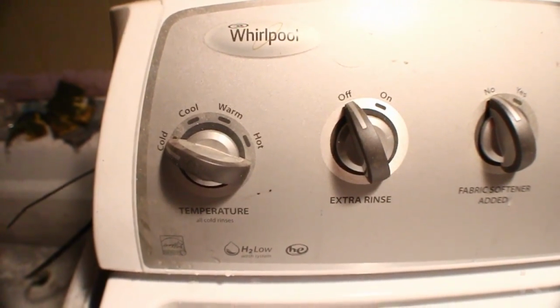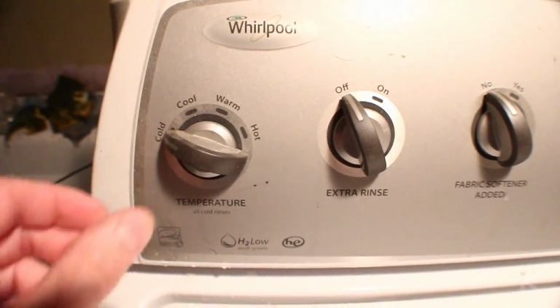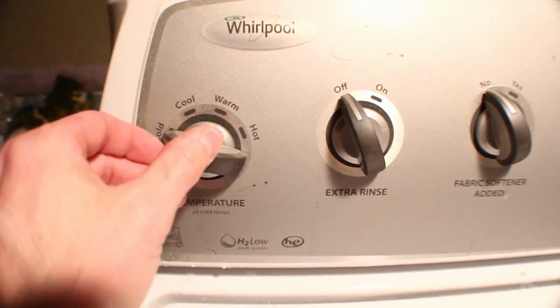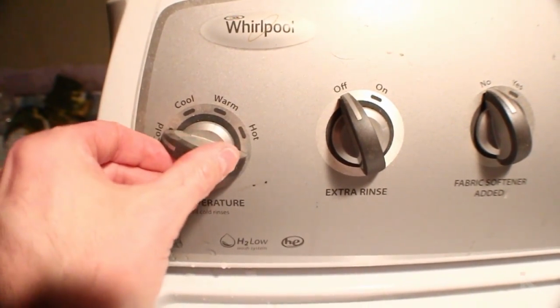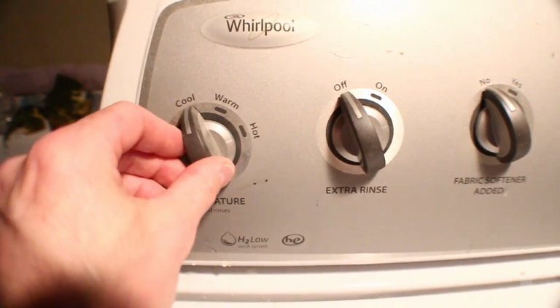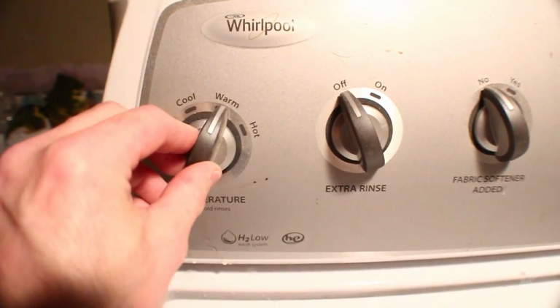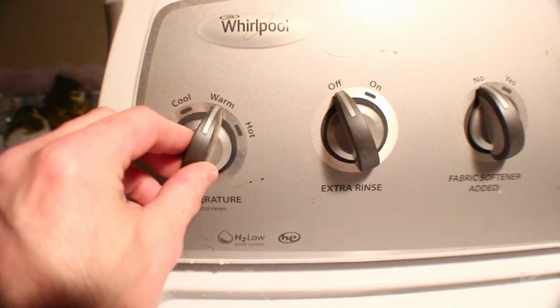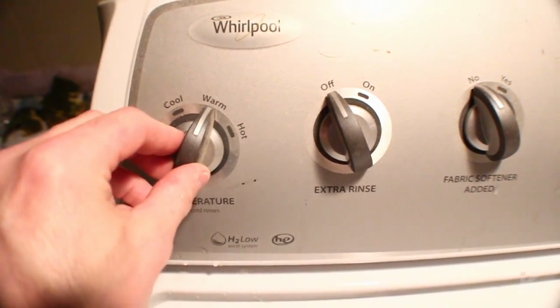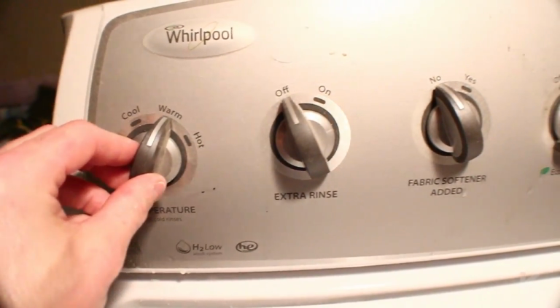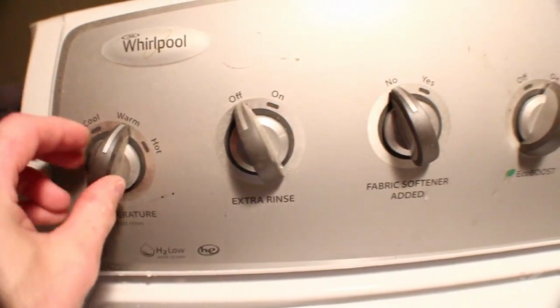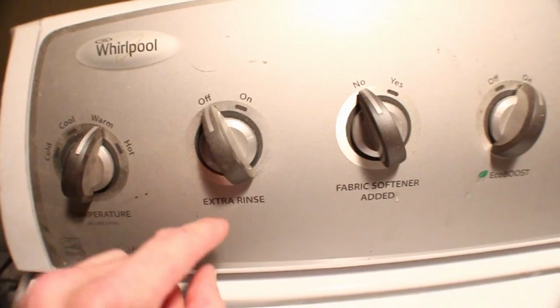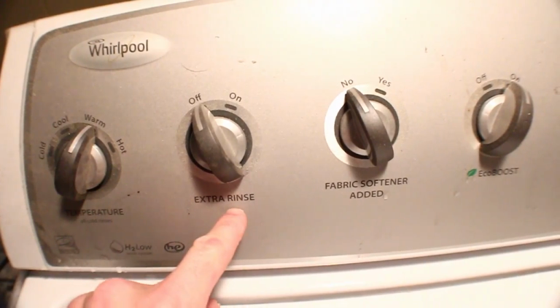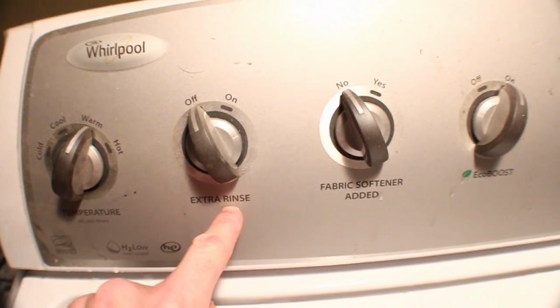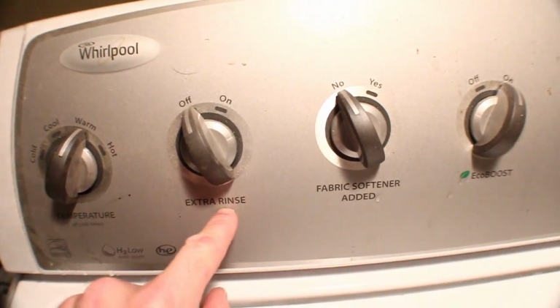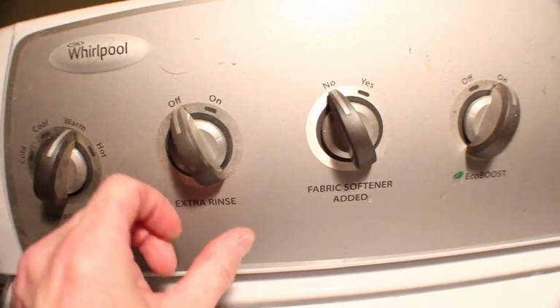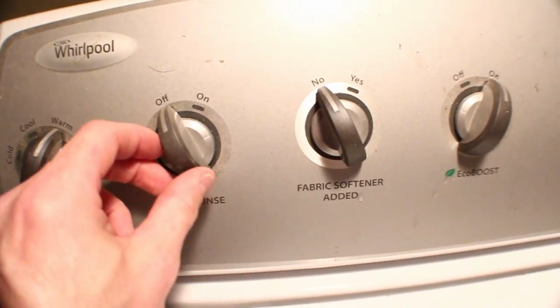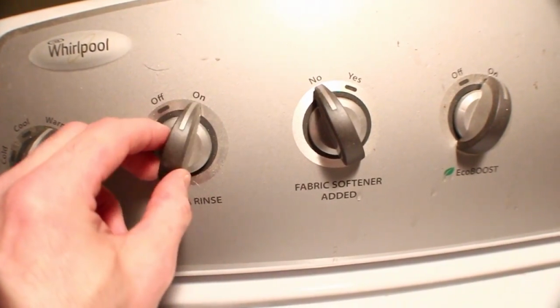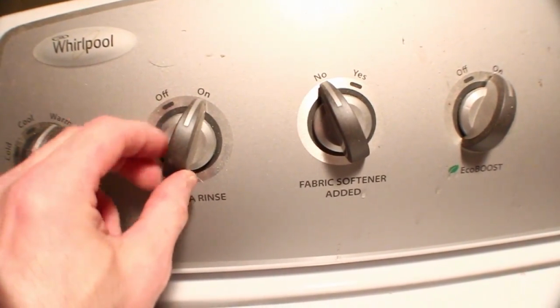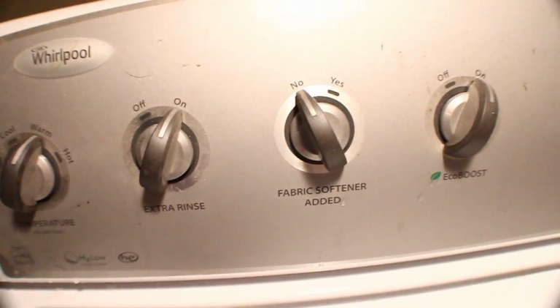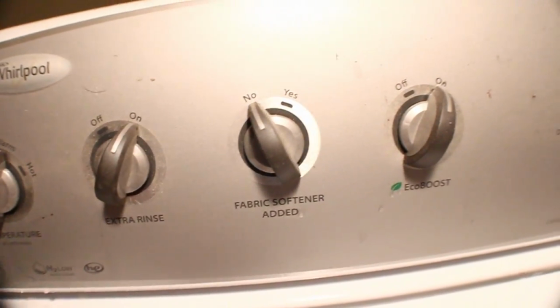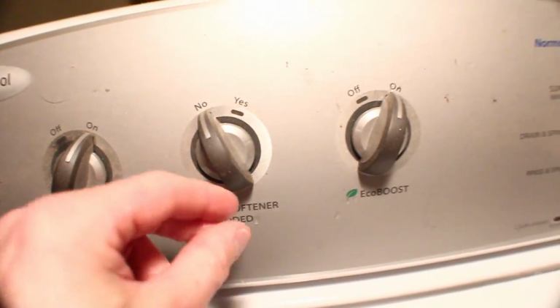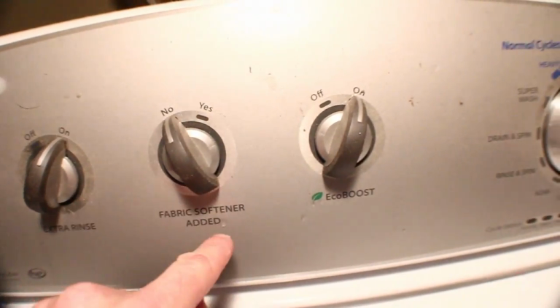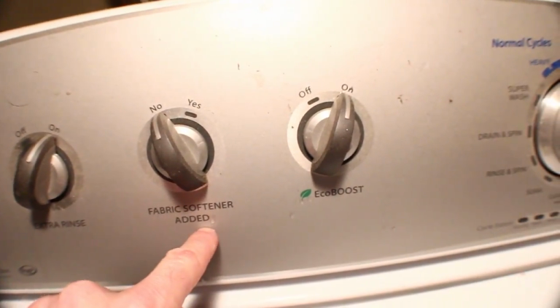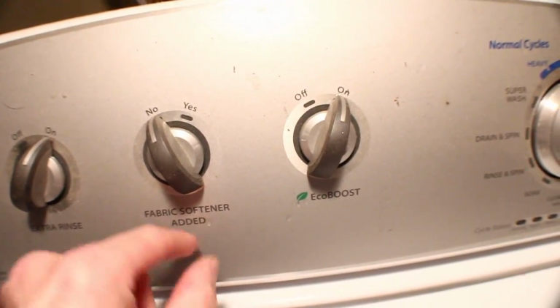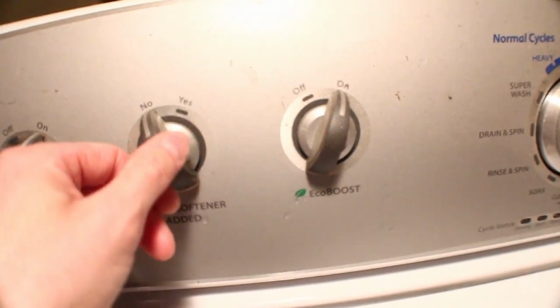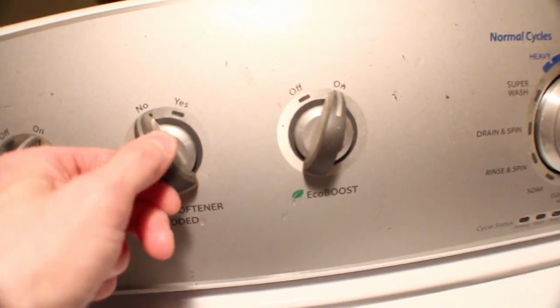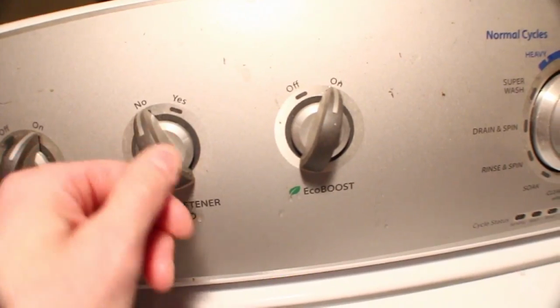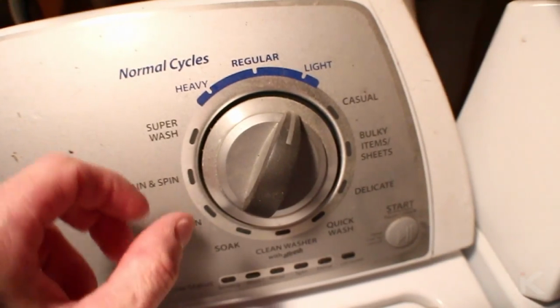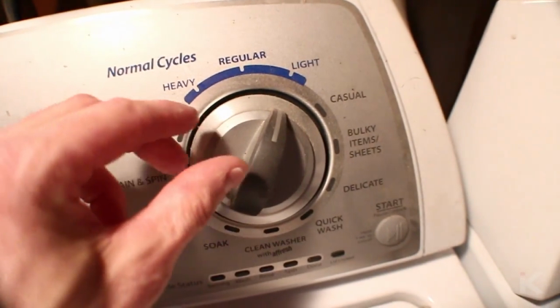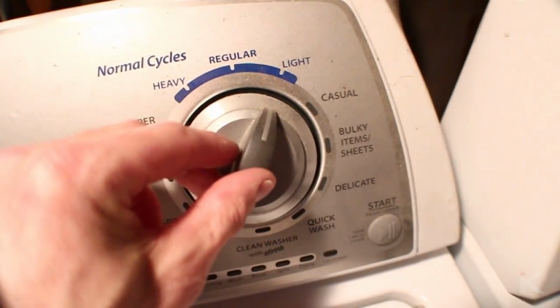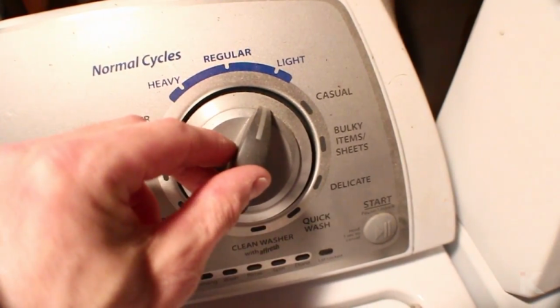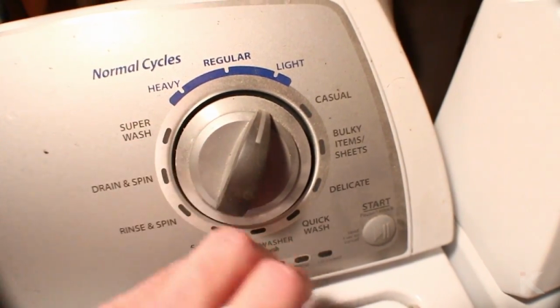I set the temperature to warm, extra rinse on, fabric softener added - no, and set it to light wash.